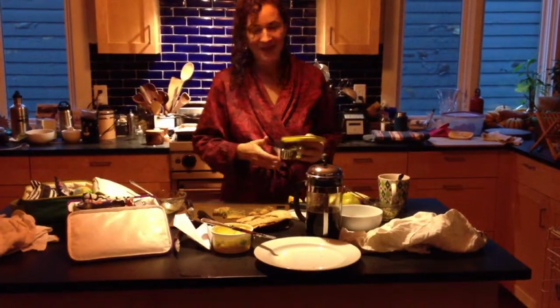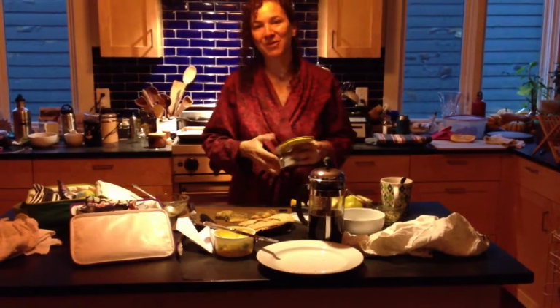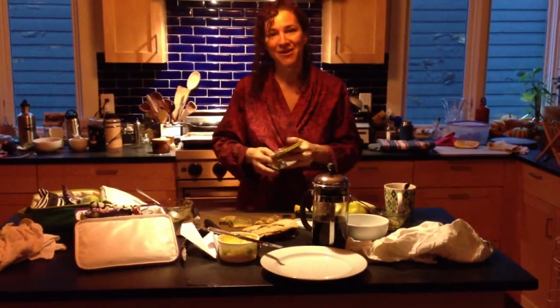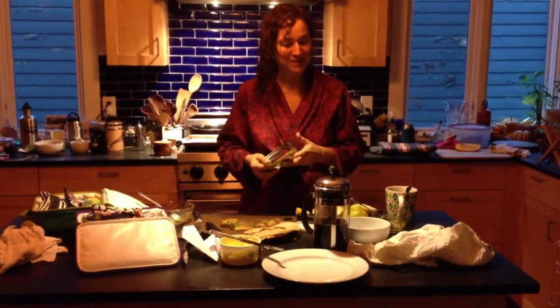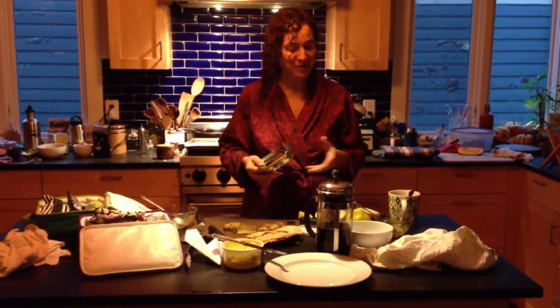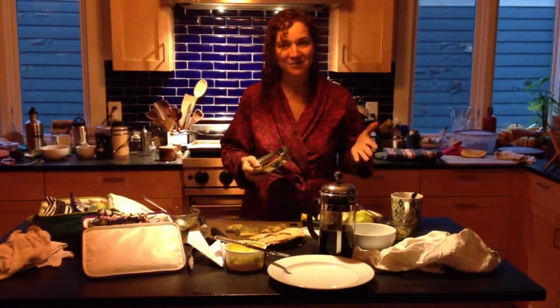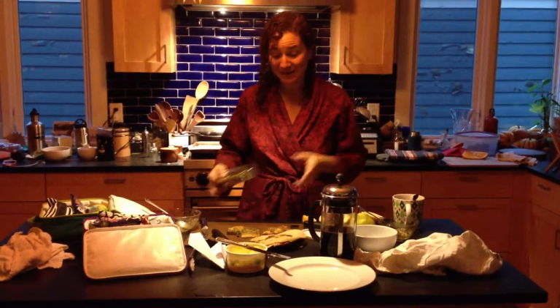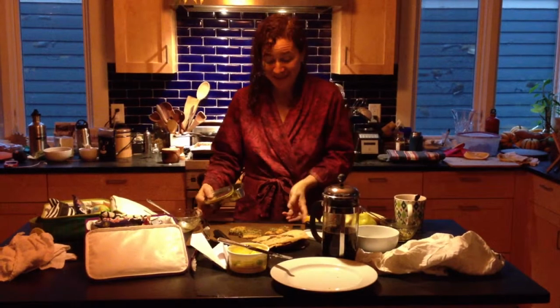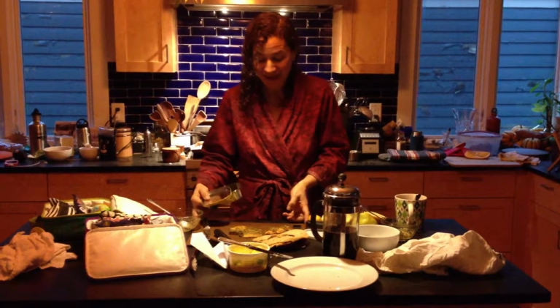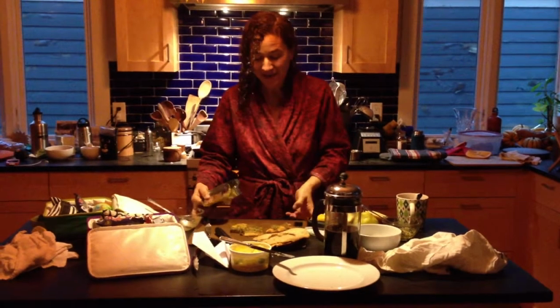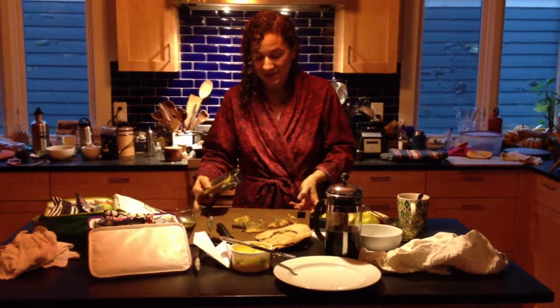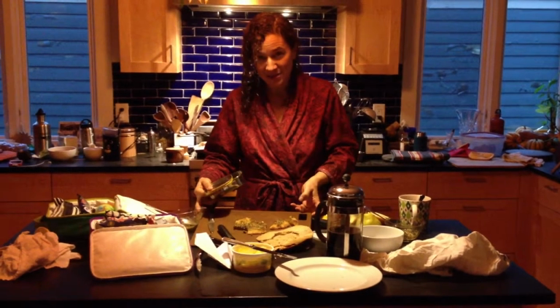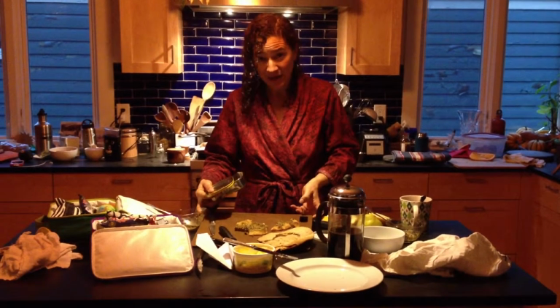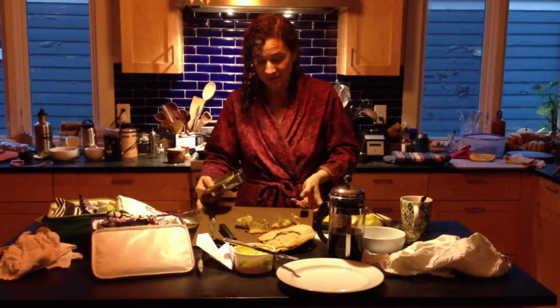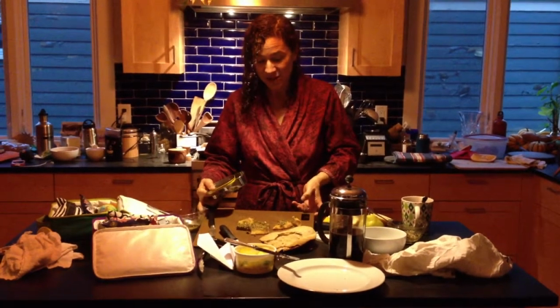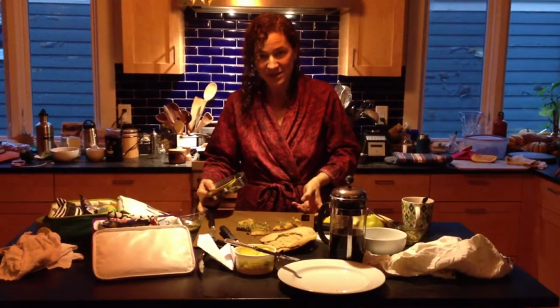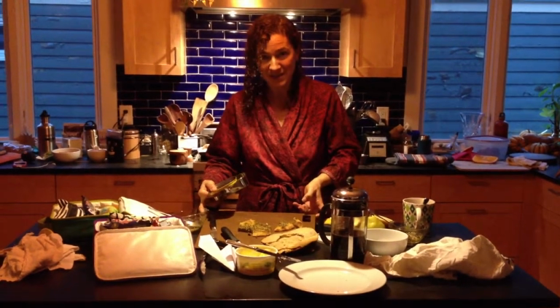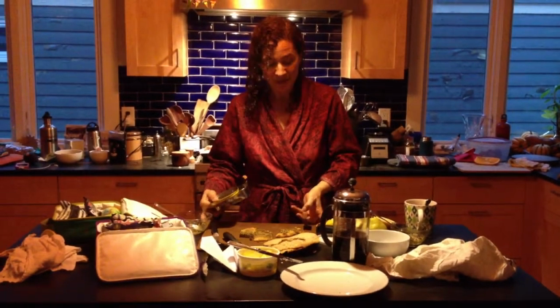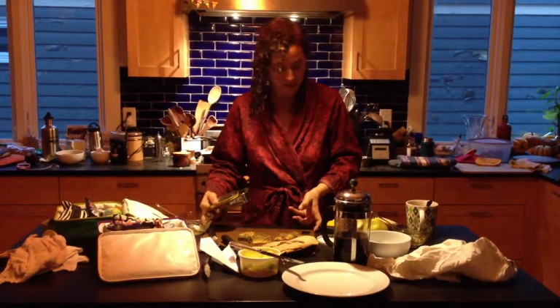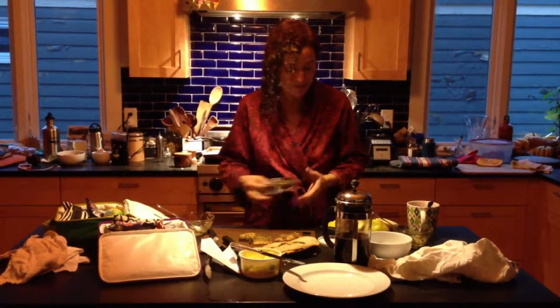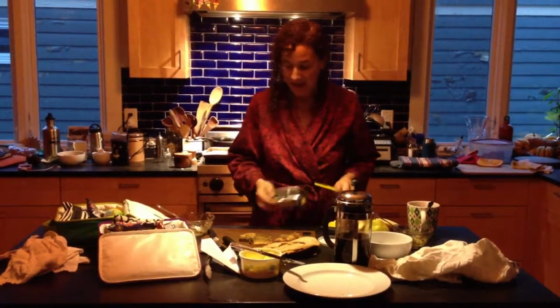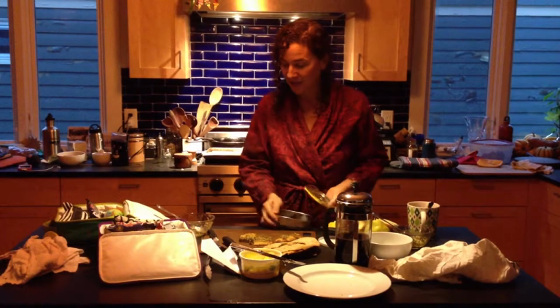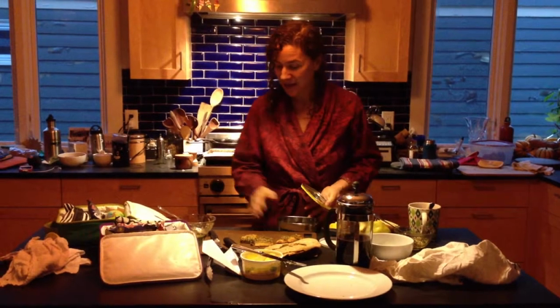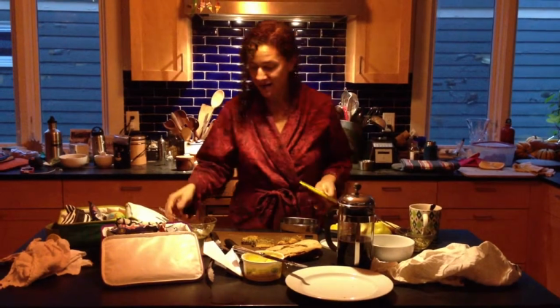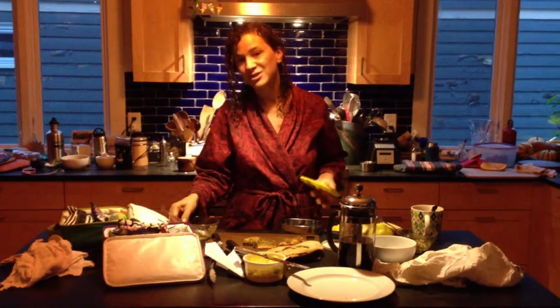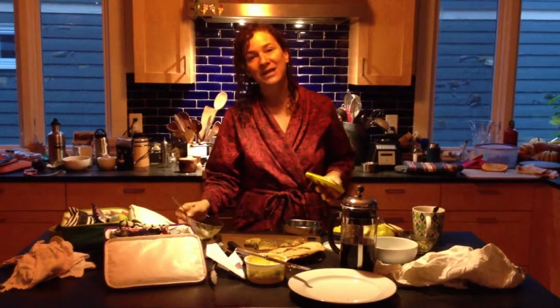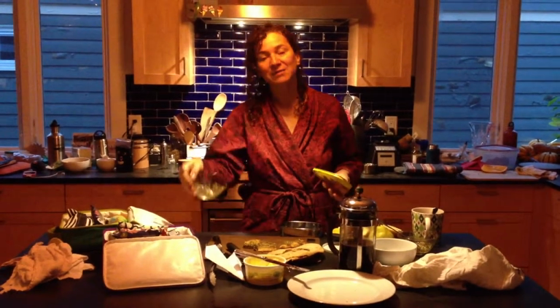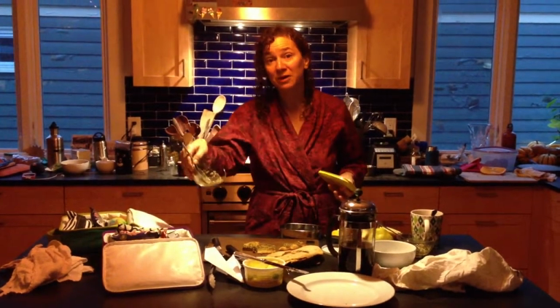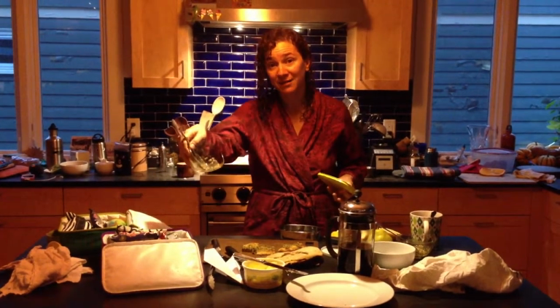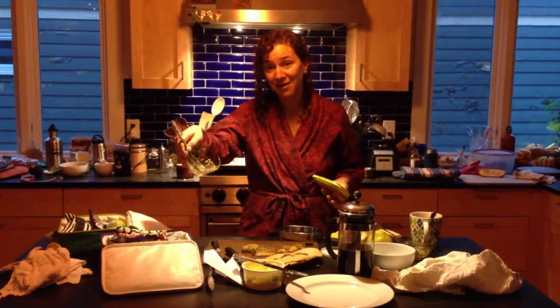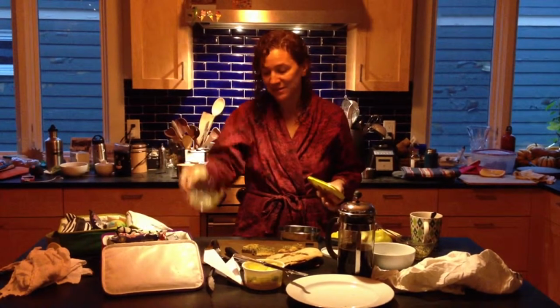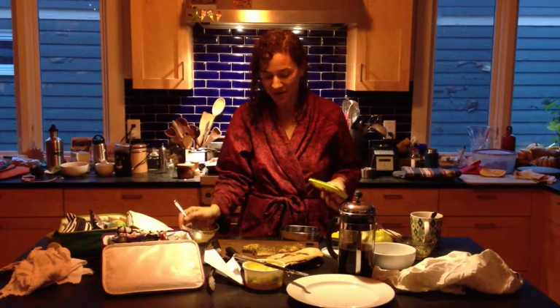Good morning, y'all. This morning we had some really delicious stuff. We had some zaatar bread, which you know is a tasty spice mix from Lebanon, and then we had a diversion. We had some dukkah, compliments of Mara.